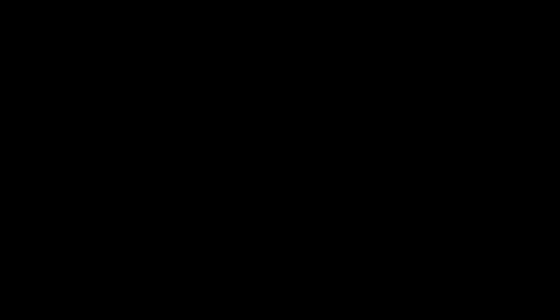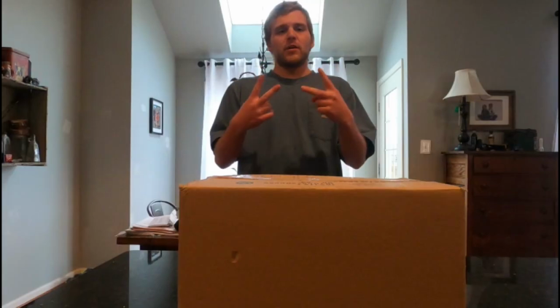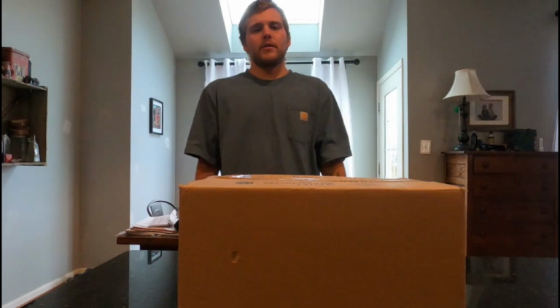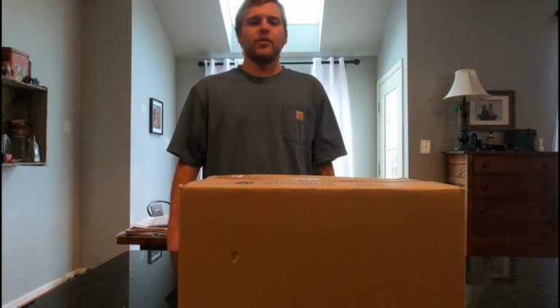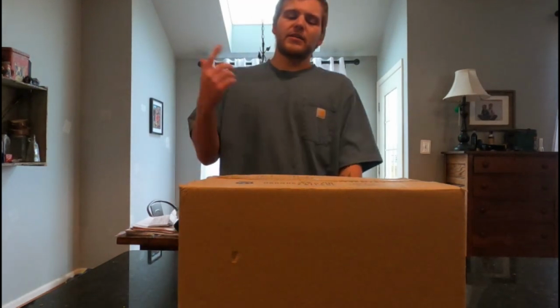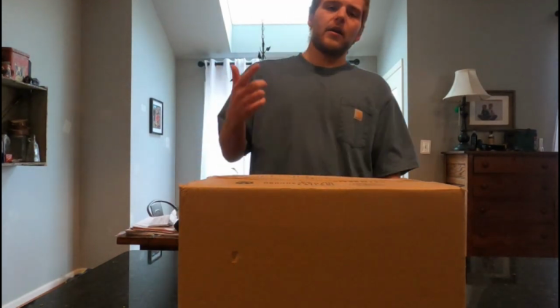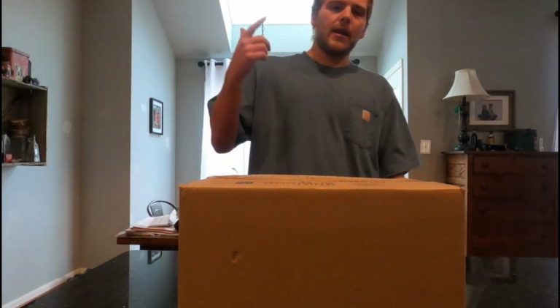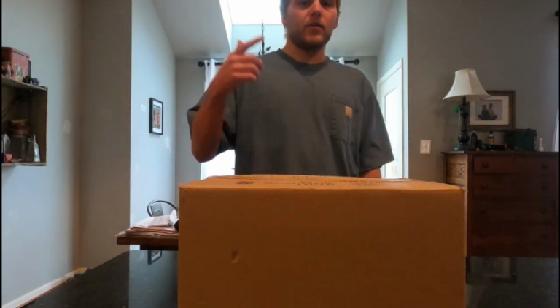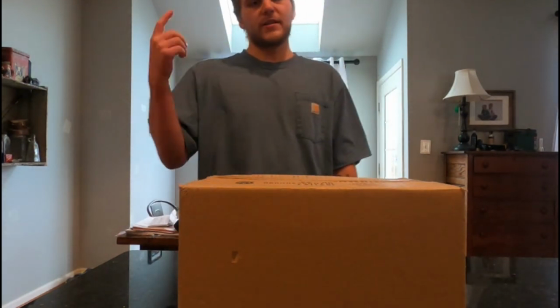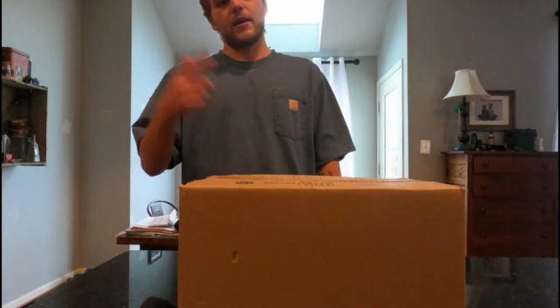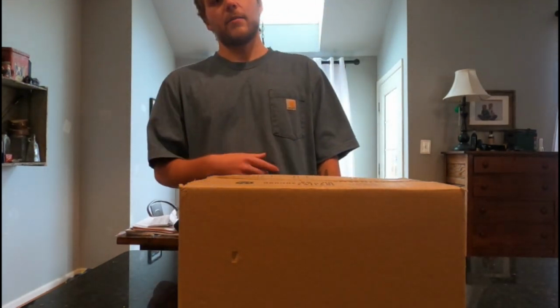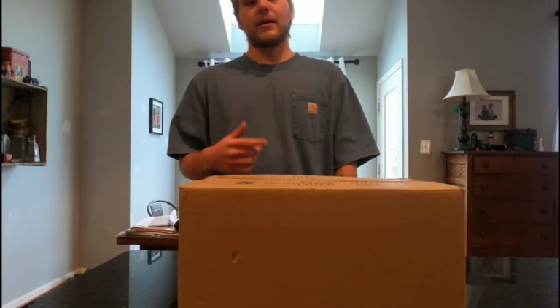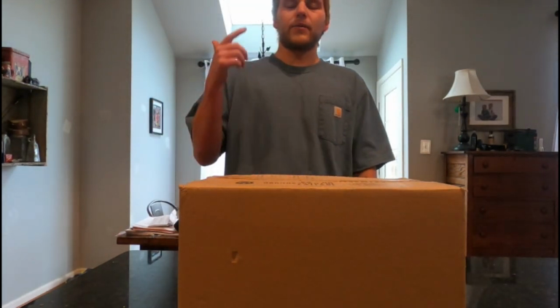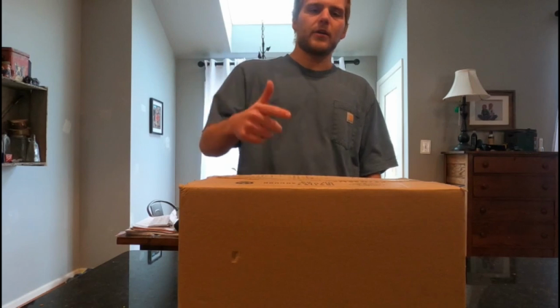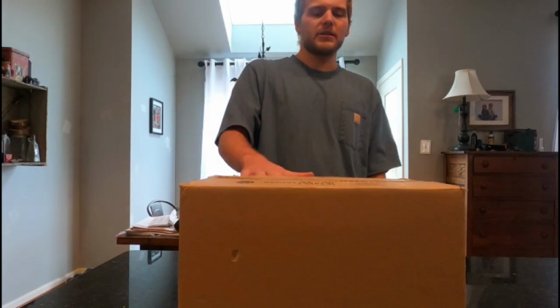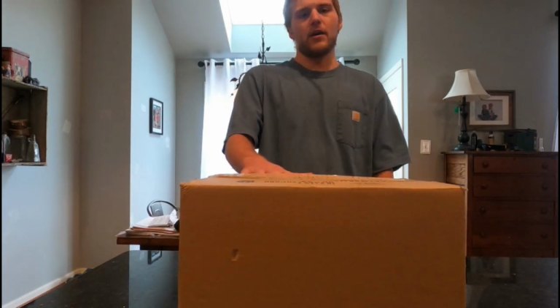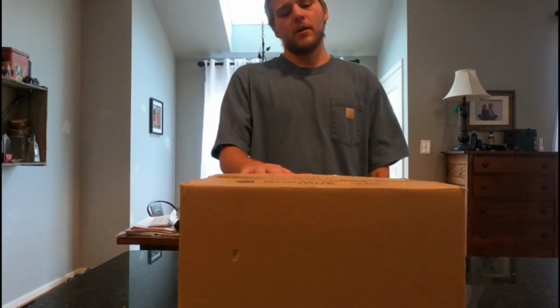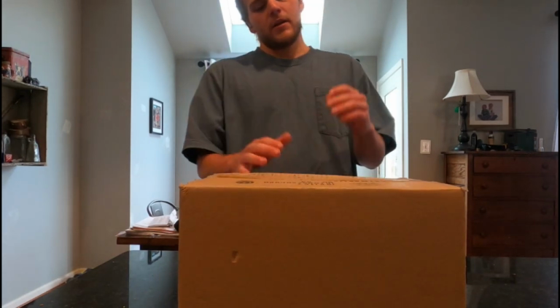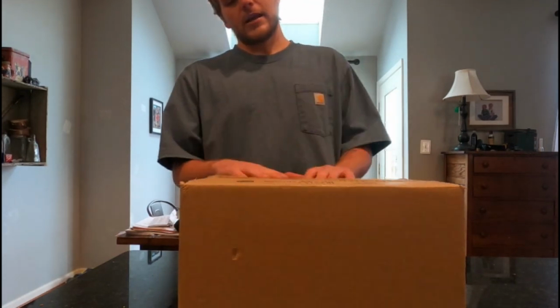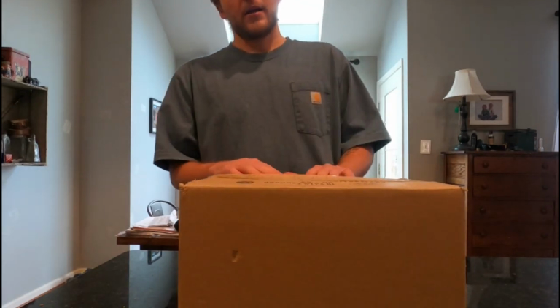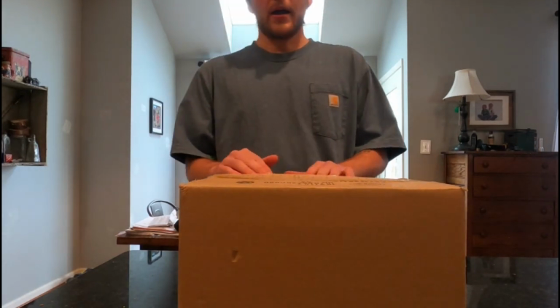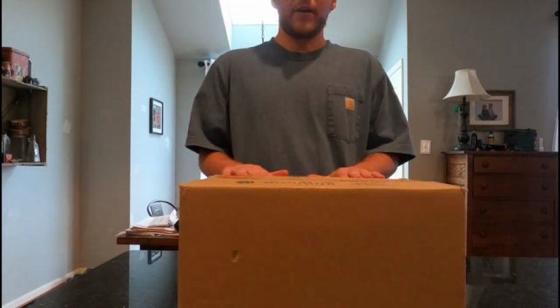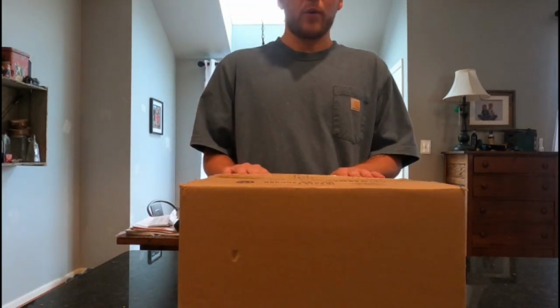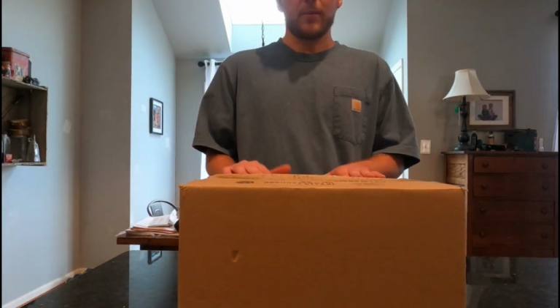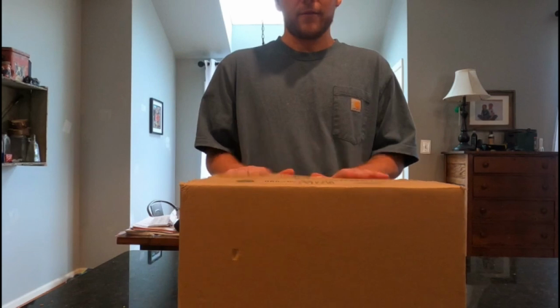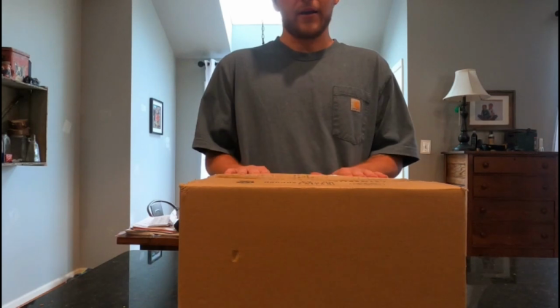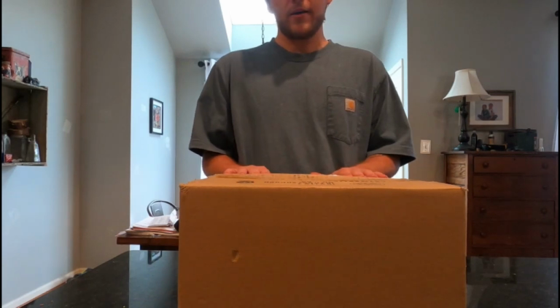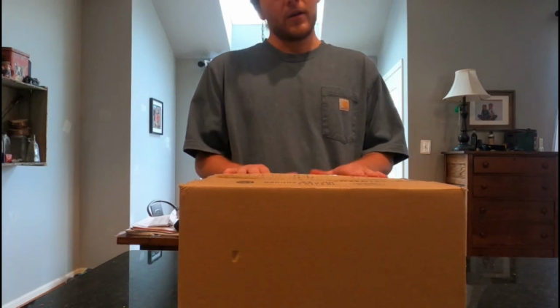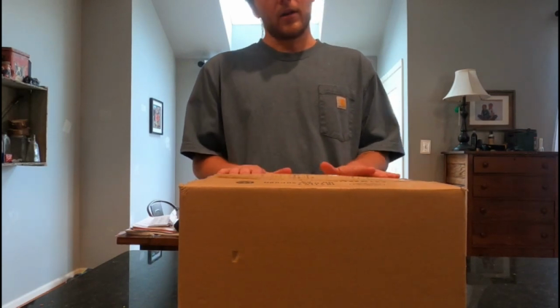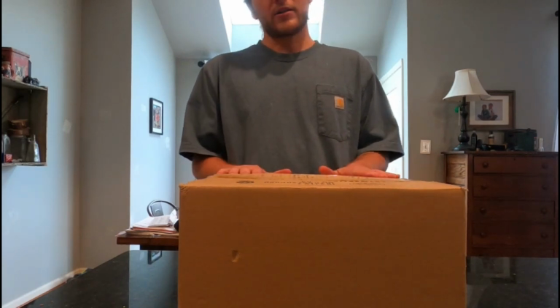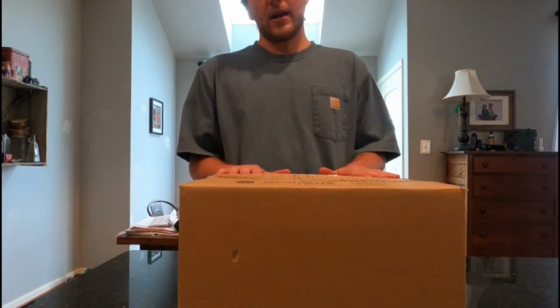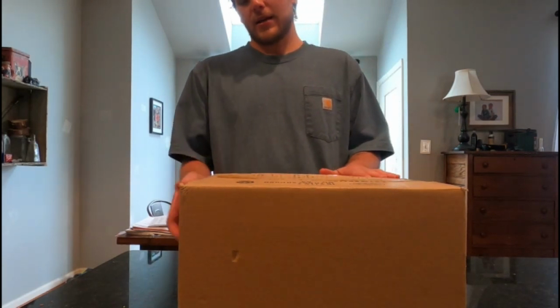What's going on YouTube? Justin here, aka Goofy Skating Lifestyle, back at it again with another unboxing video. Today my FP Footwear shipment finally arrived and I'm gonna unbox it with you guys here today.